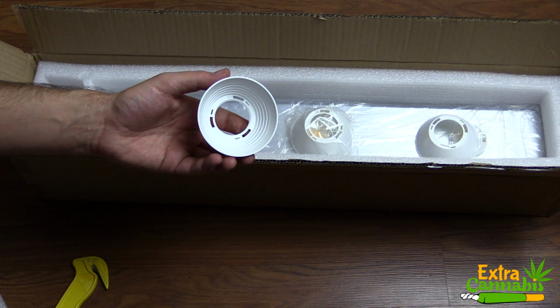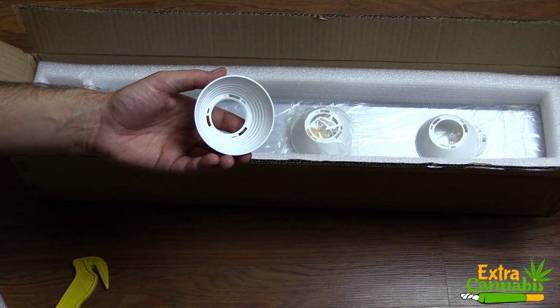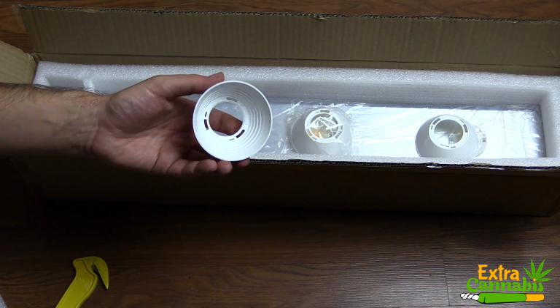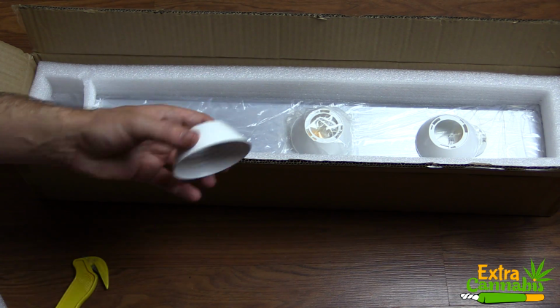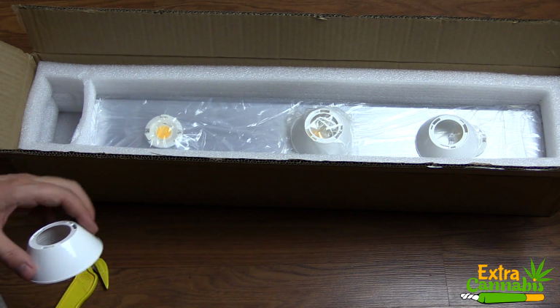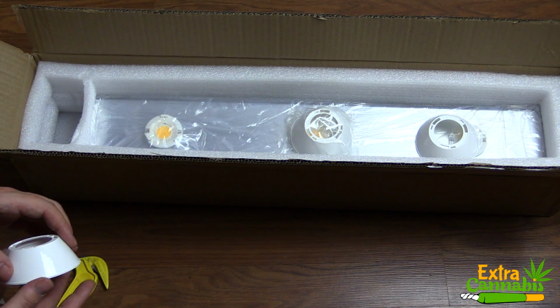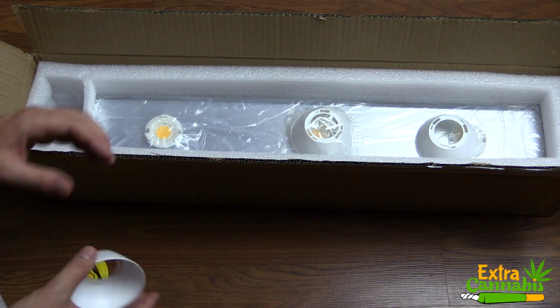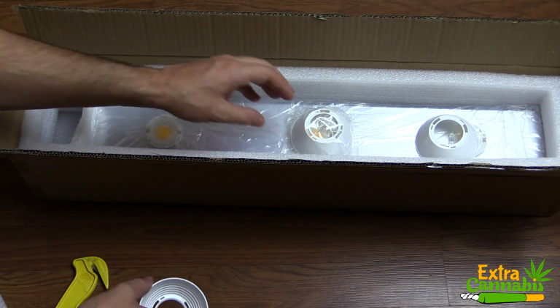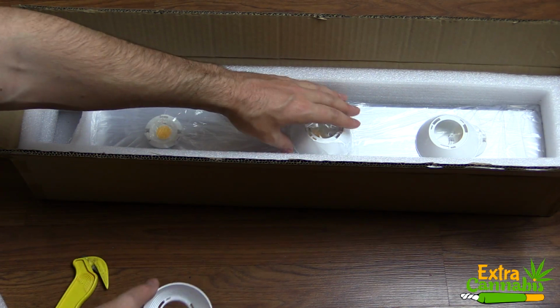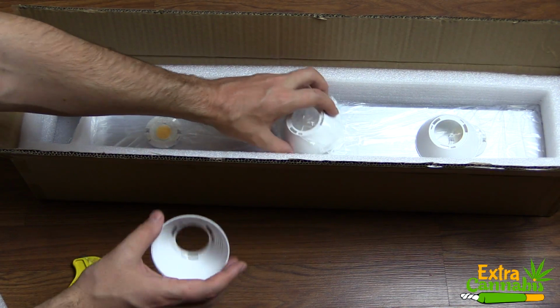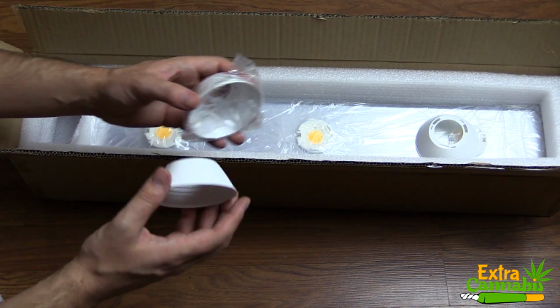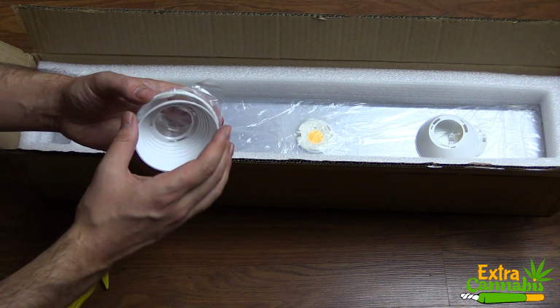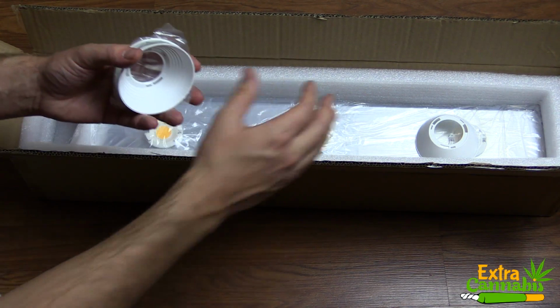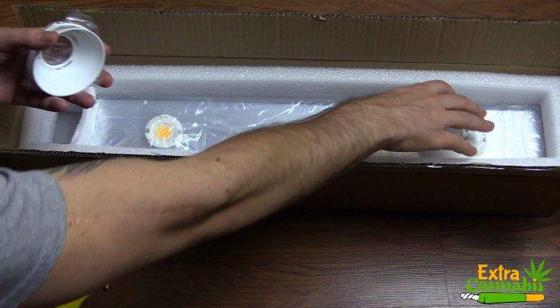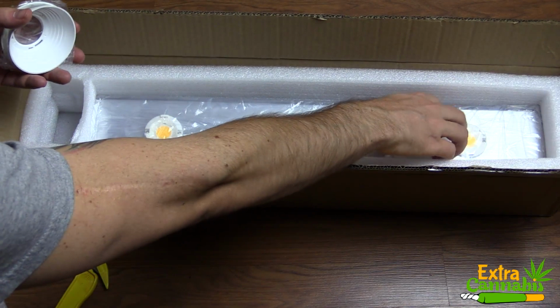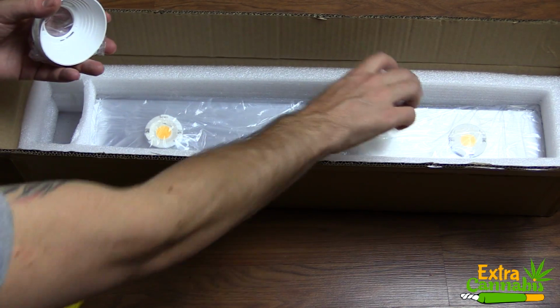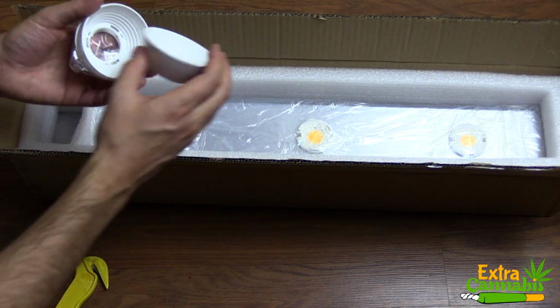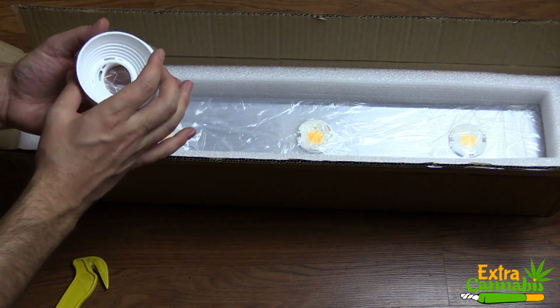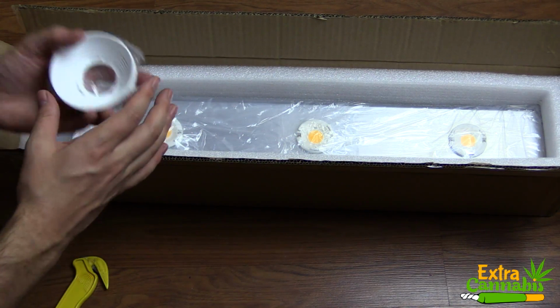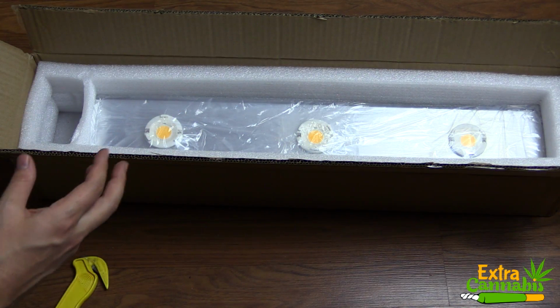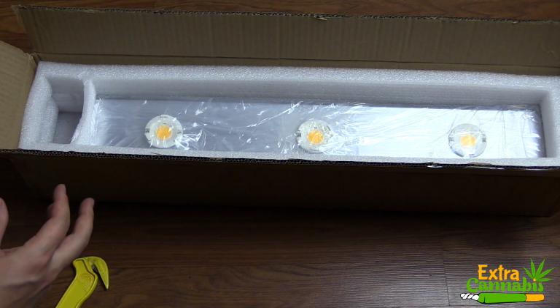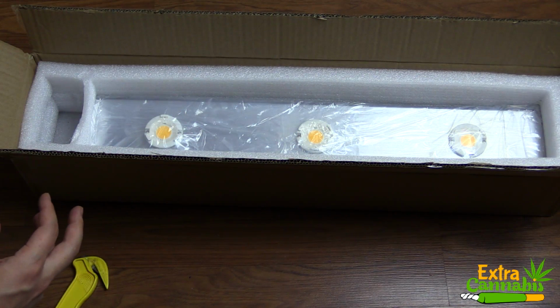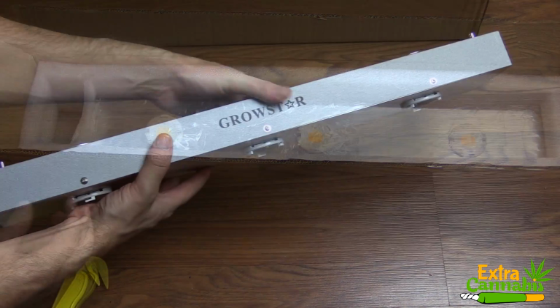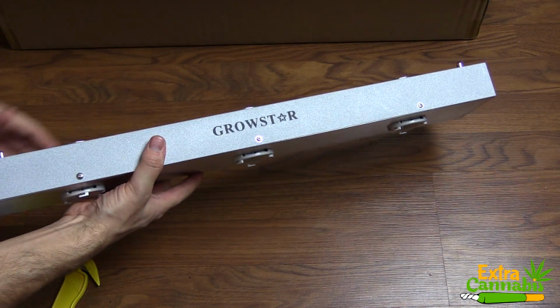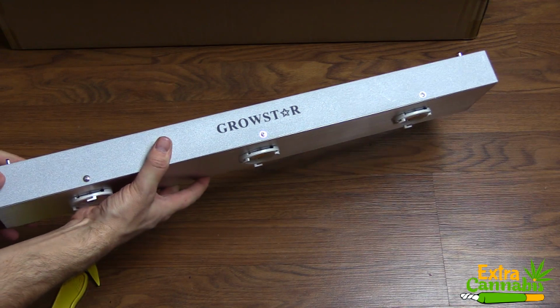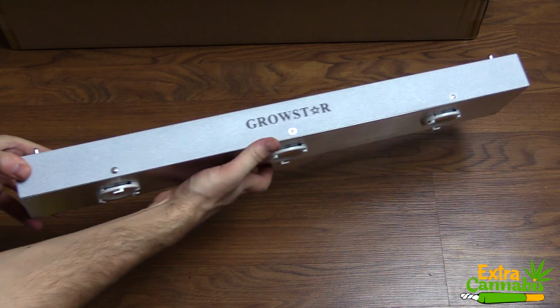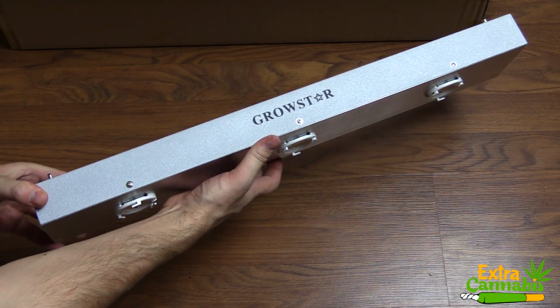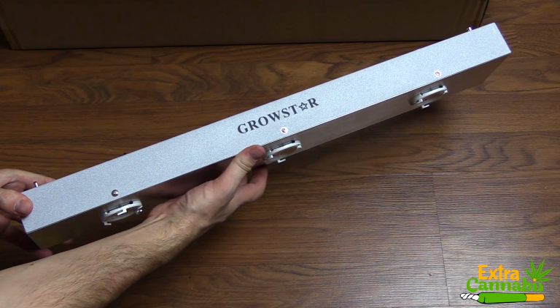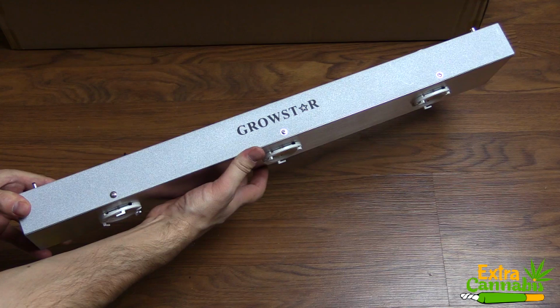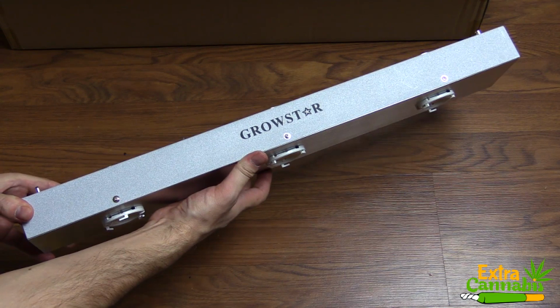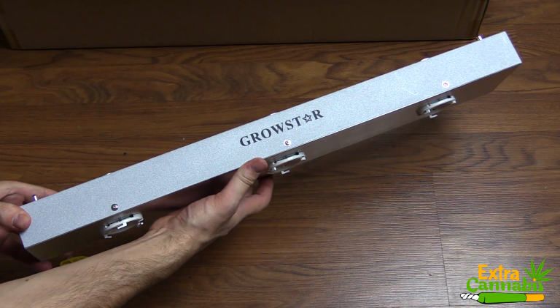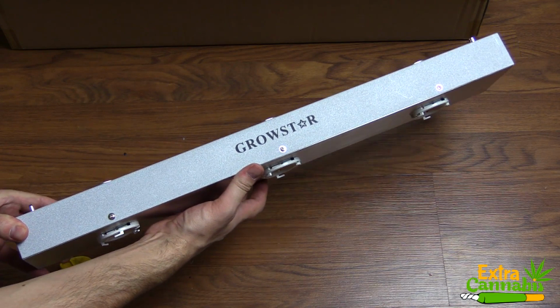Also included are three reflector cups which go over the three COB LEDs. The COB LEDs on this grow light are Bridgelux and Epistar, and they are 200 watts each. I won't be going over all of the features on this LED grow light, but I will provide a link in the description section below so you can learn more.